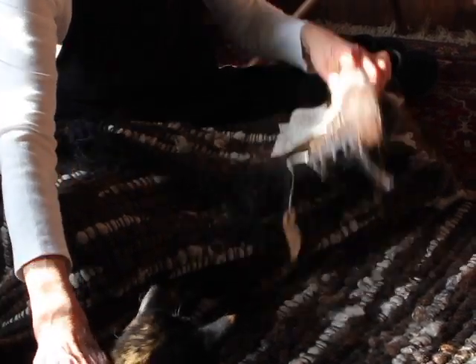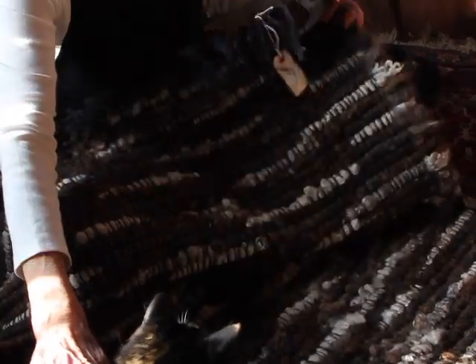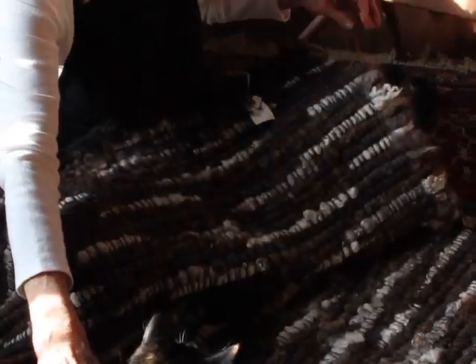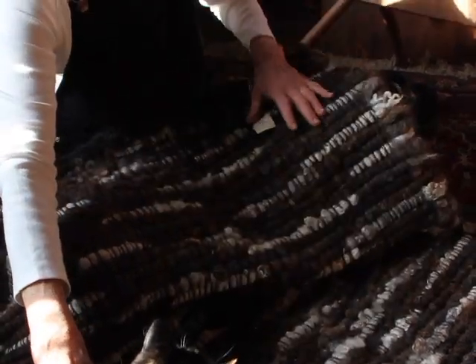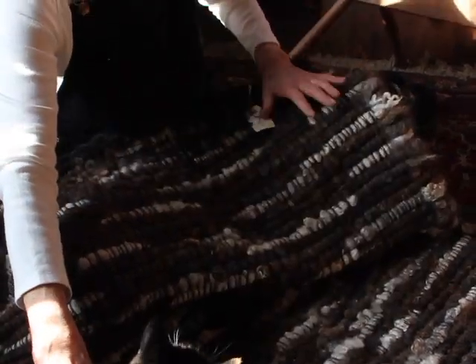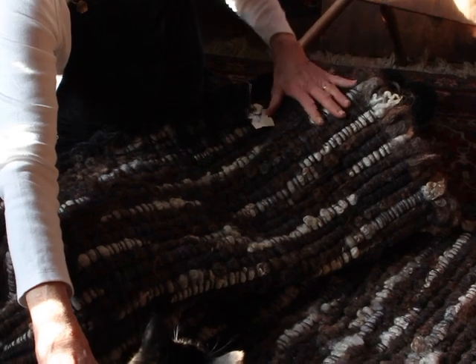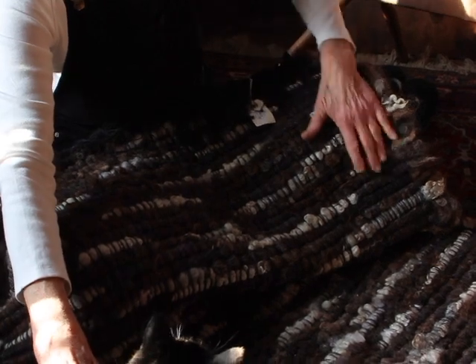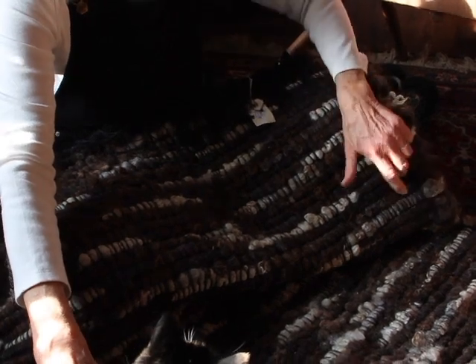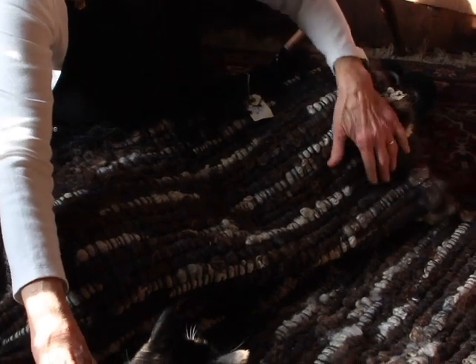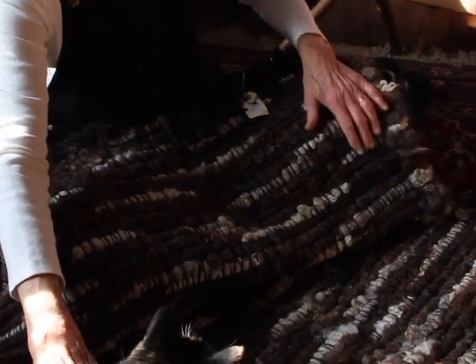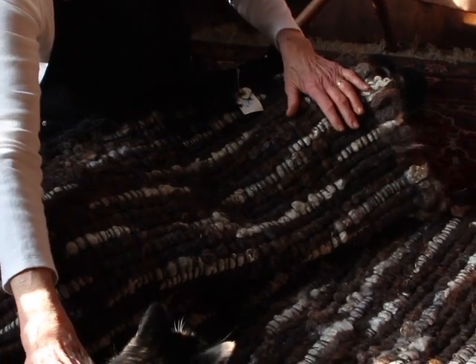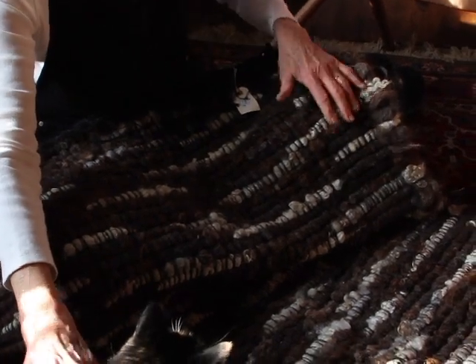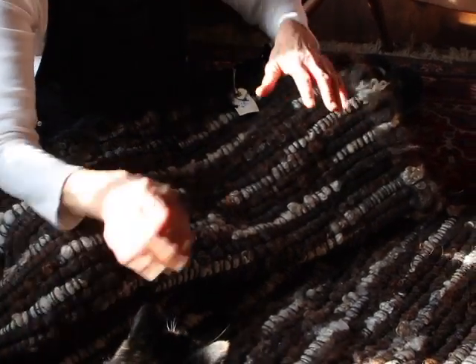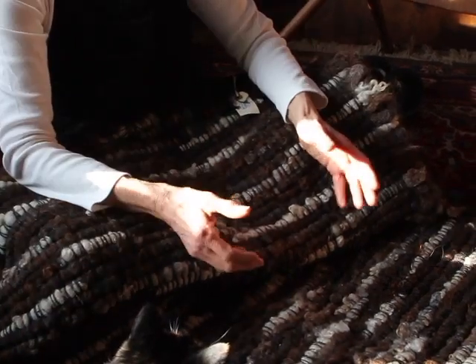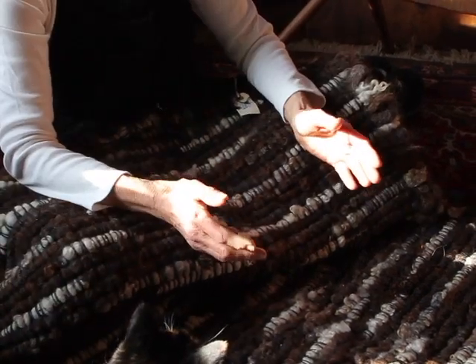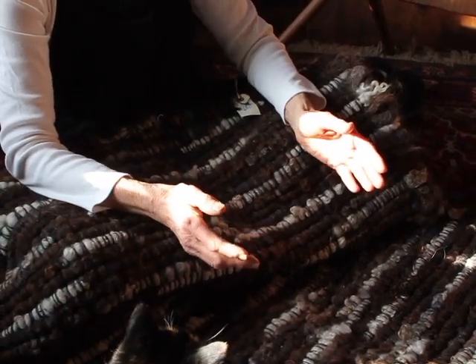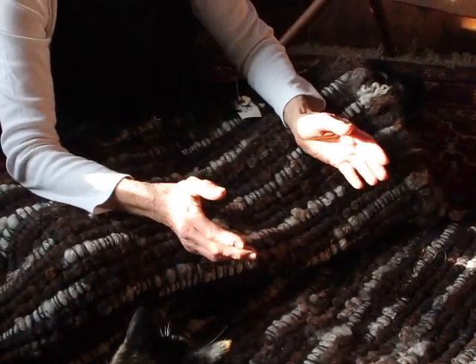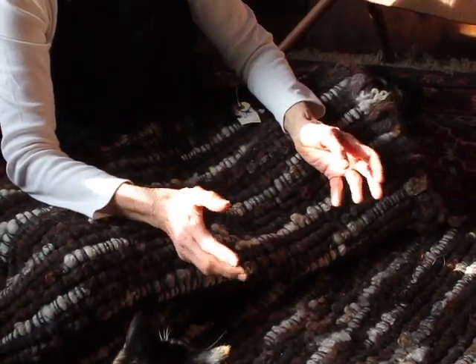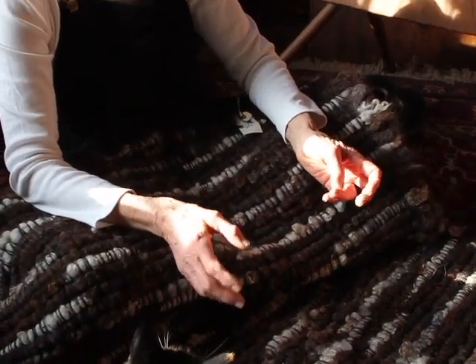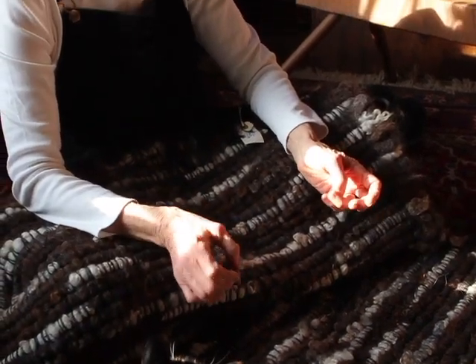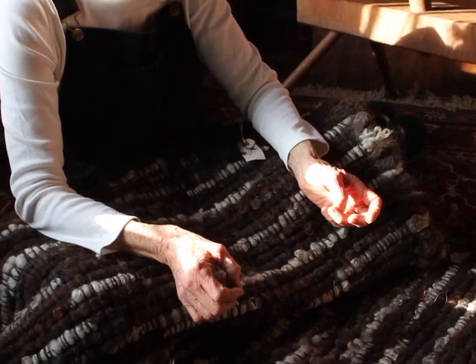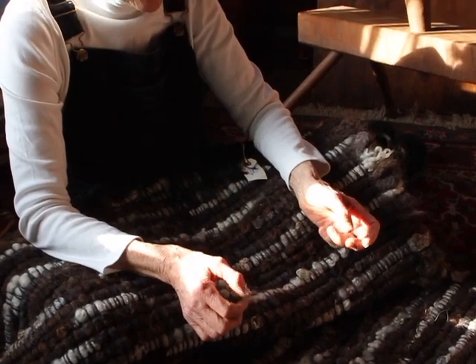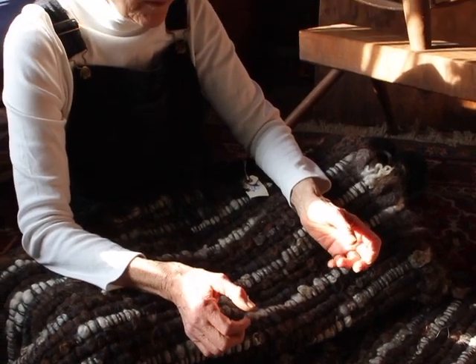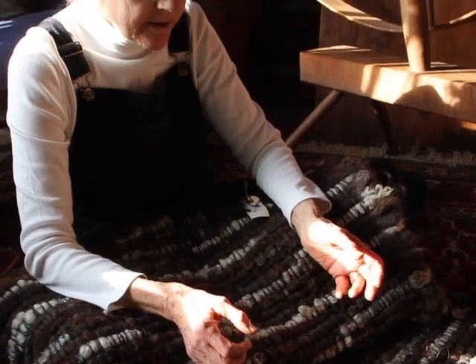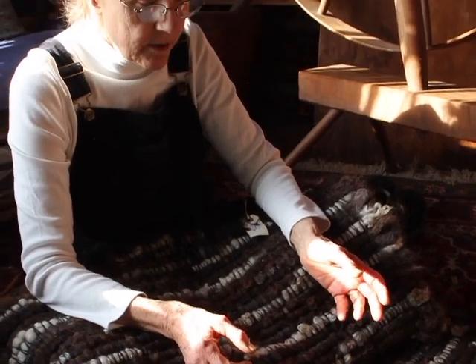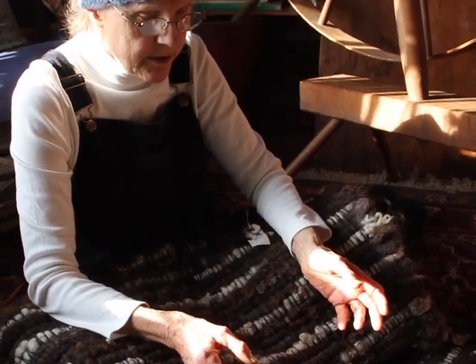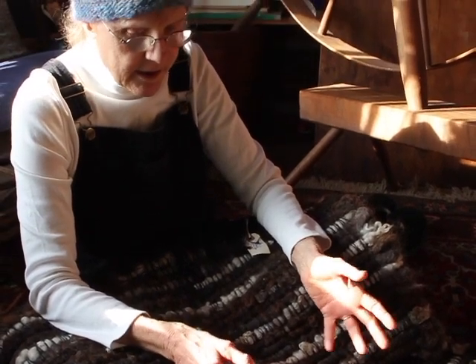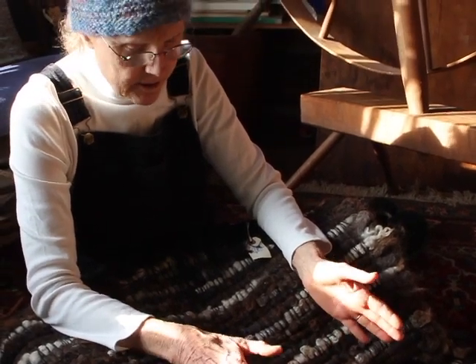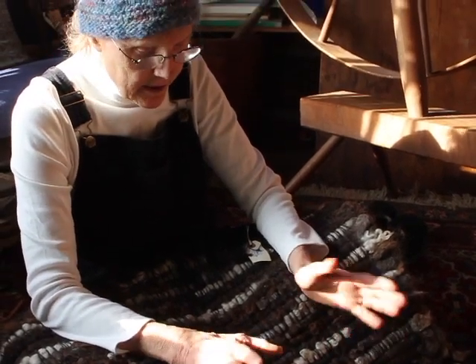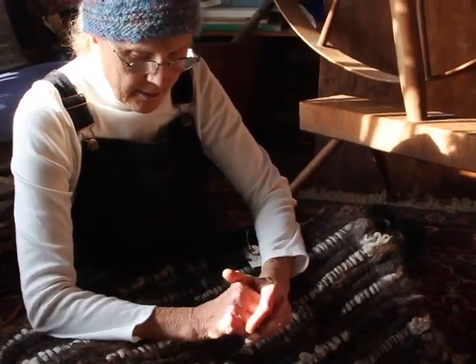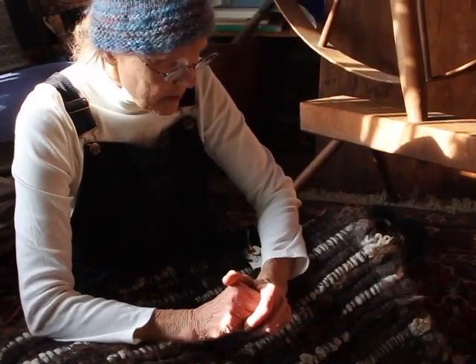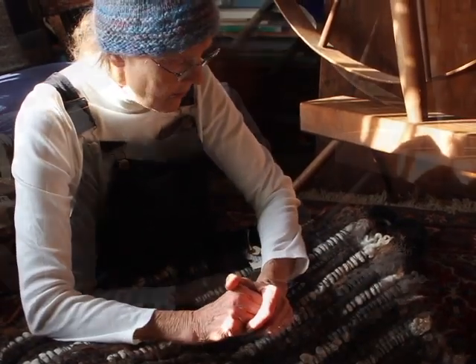It took me, as I say, most of a year to figure out how I would make them so they were structurally sound, and I've been making these for at least 20 years and people love them.